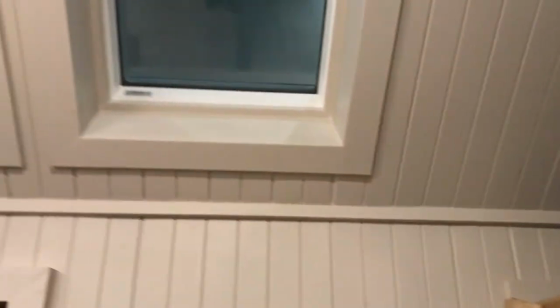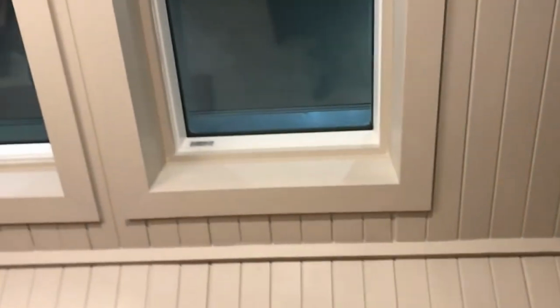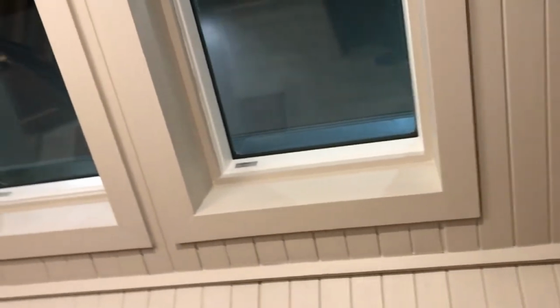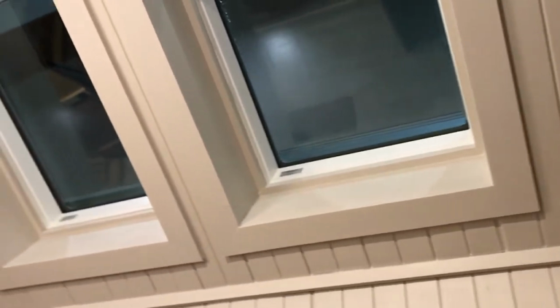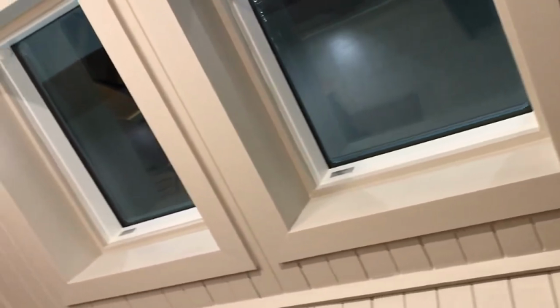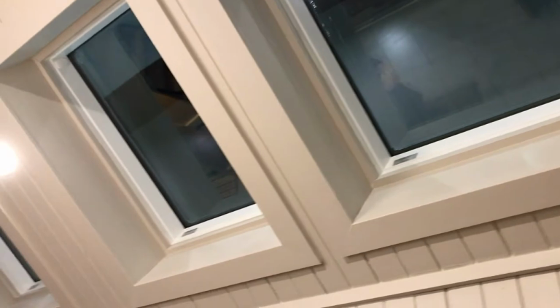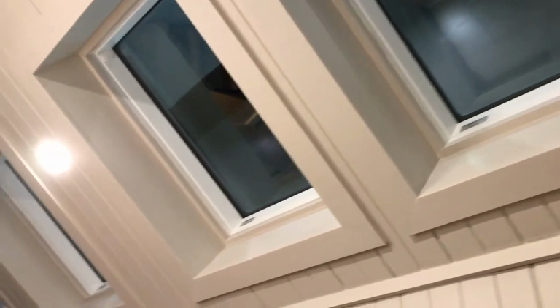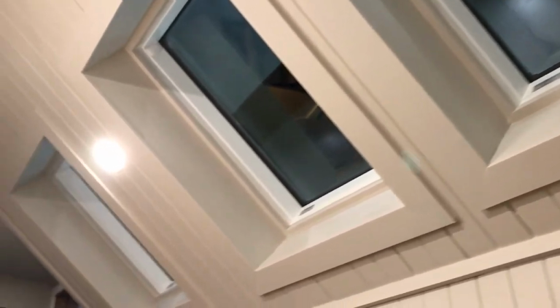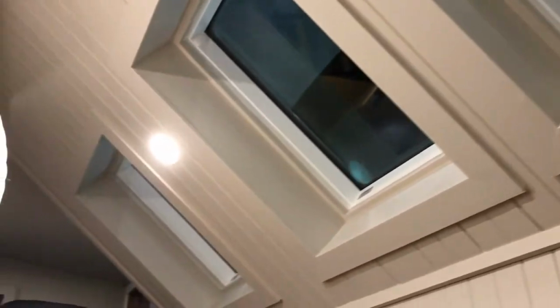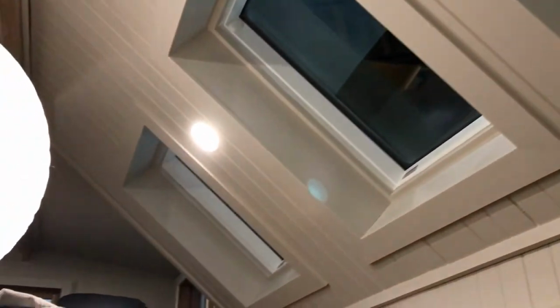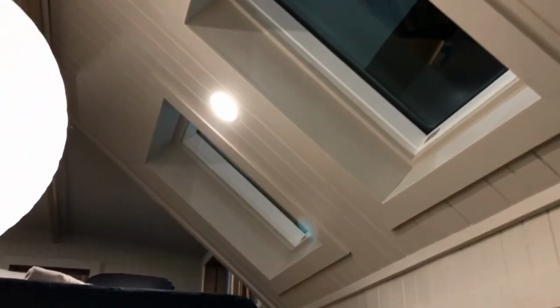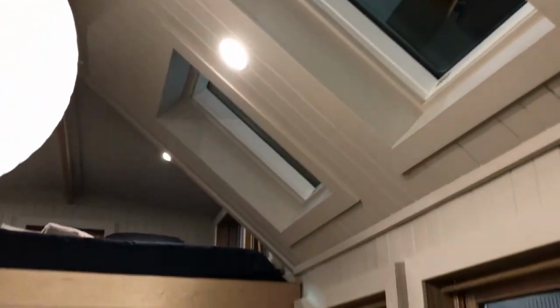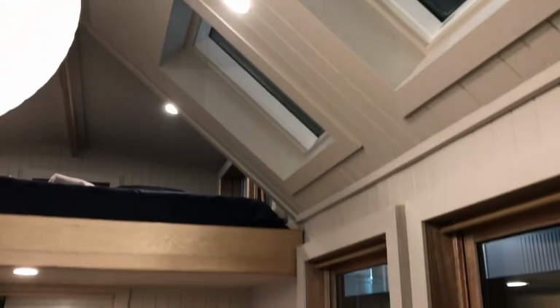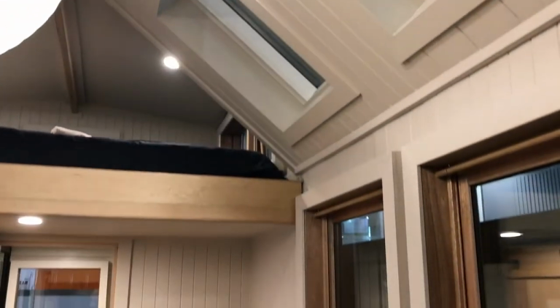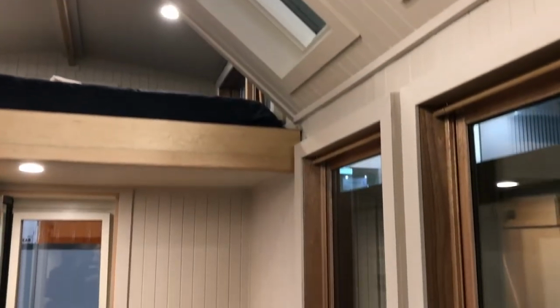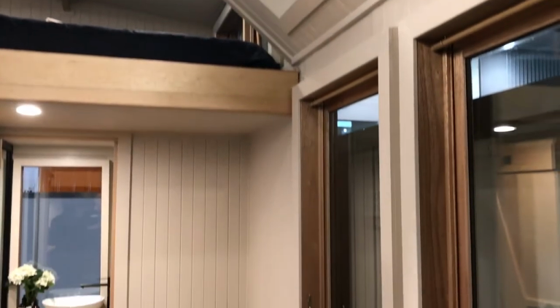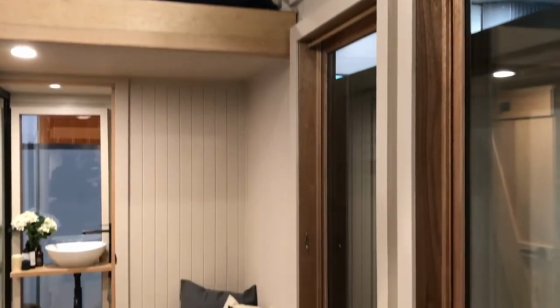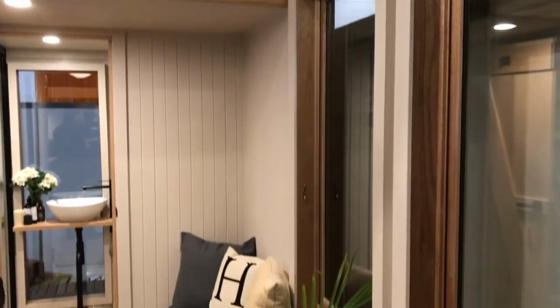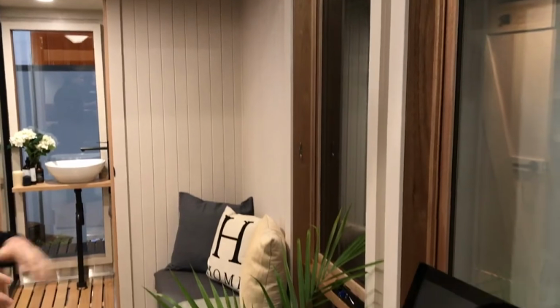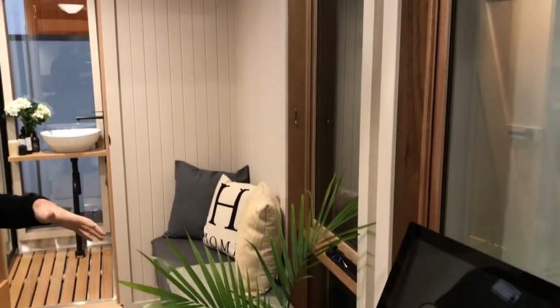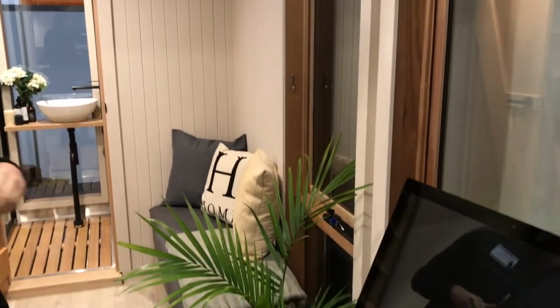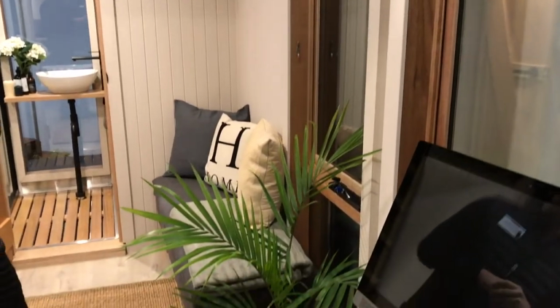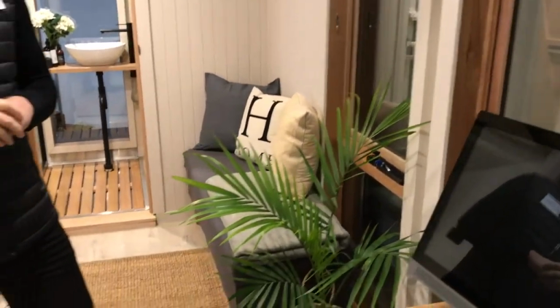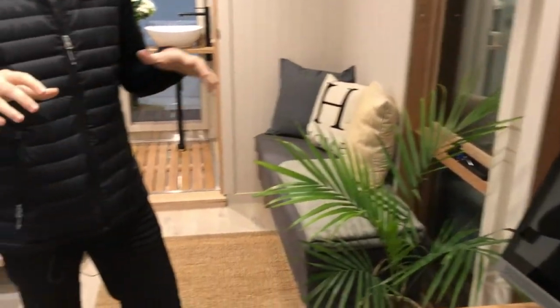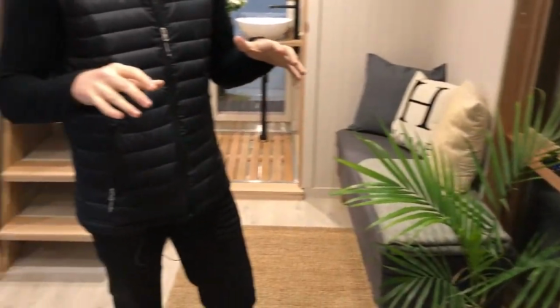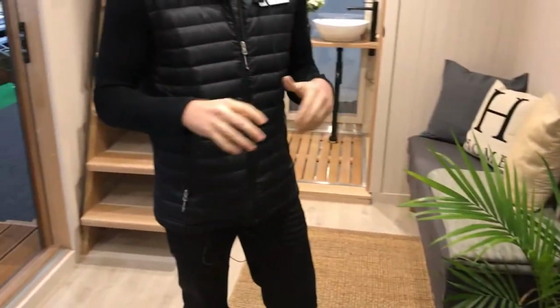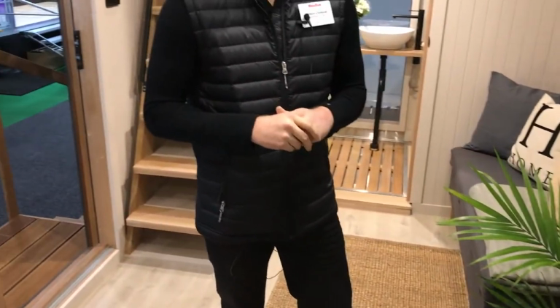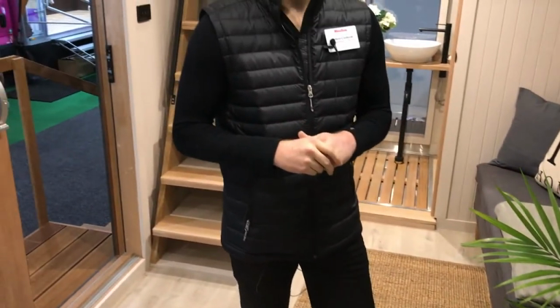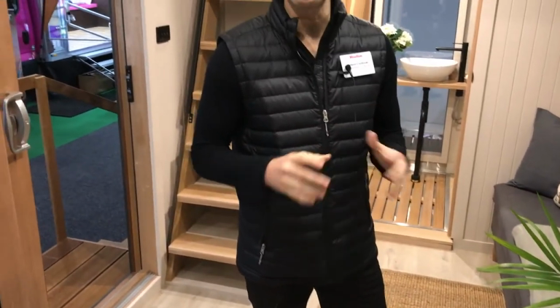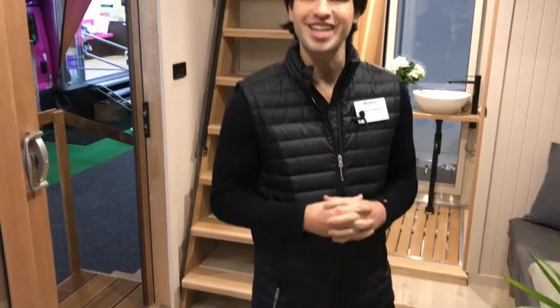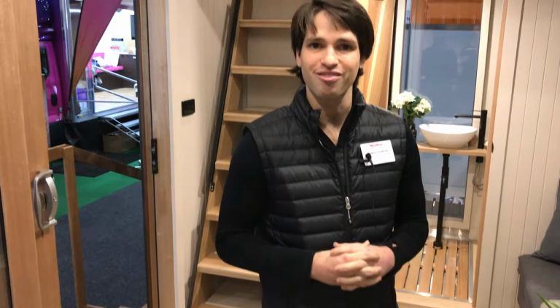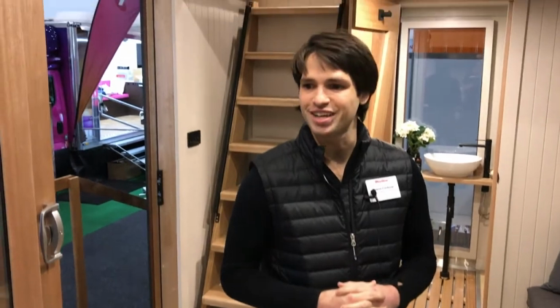It can travel all across the country and it's been inspected by a structural engineer, so it's got all the modifications that it requires. It sits on a four-and-a-half-ton triaxle trailer, so you know you can take it wherever you need to go.